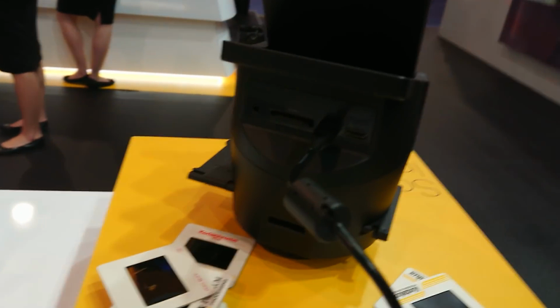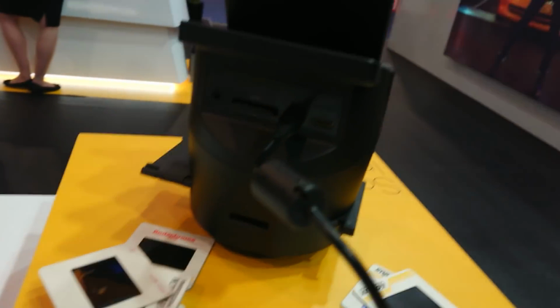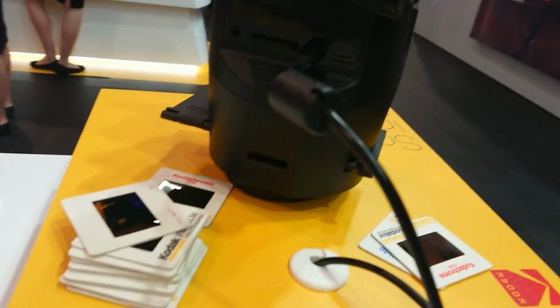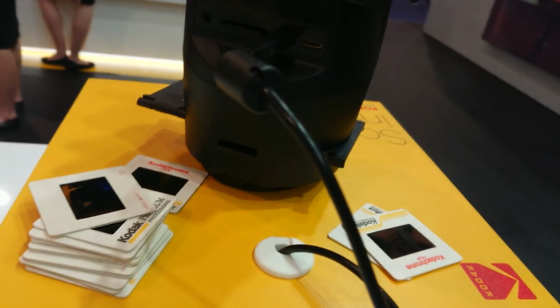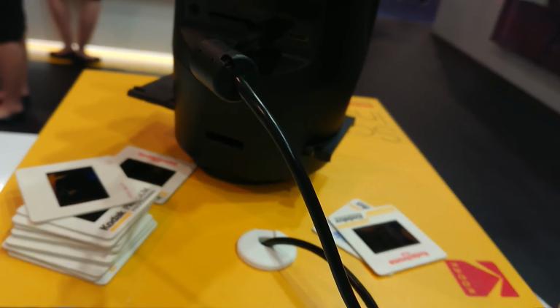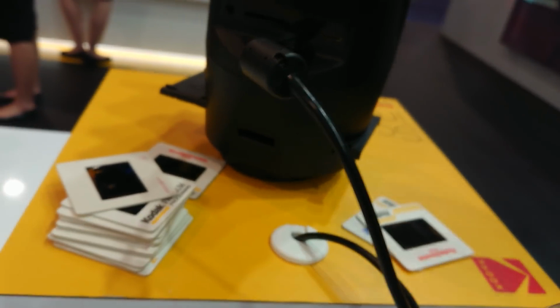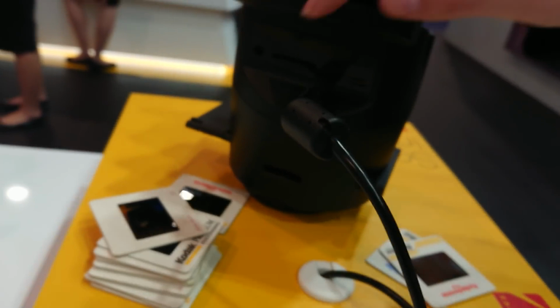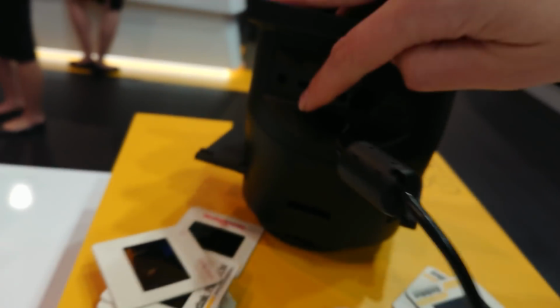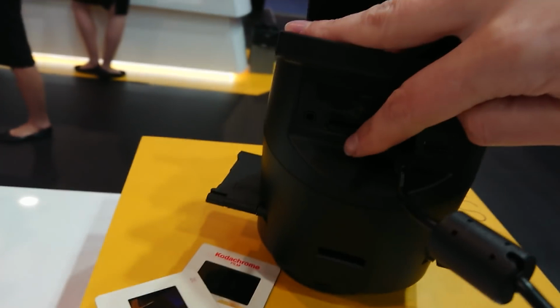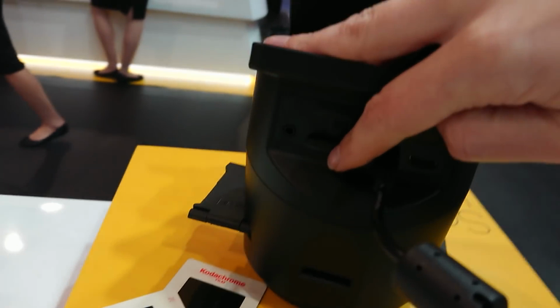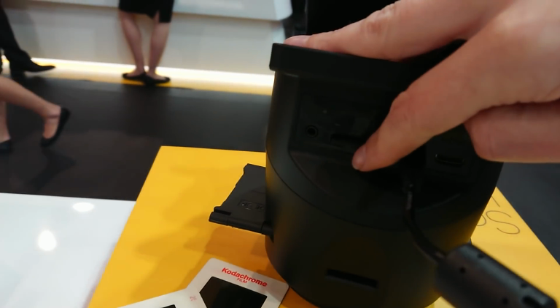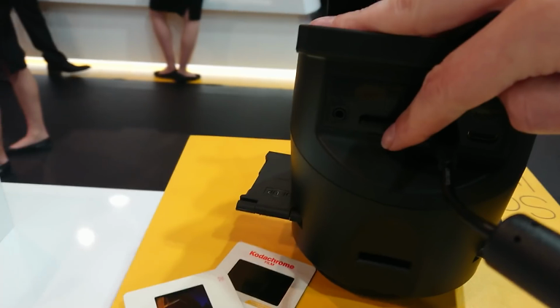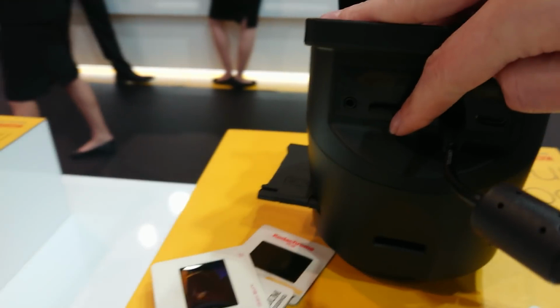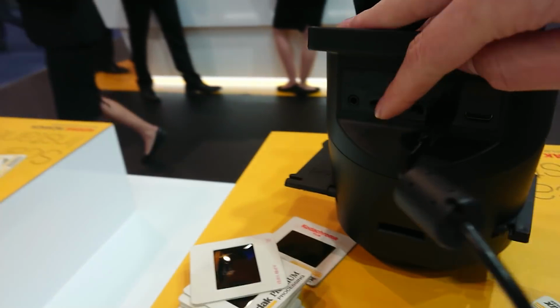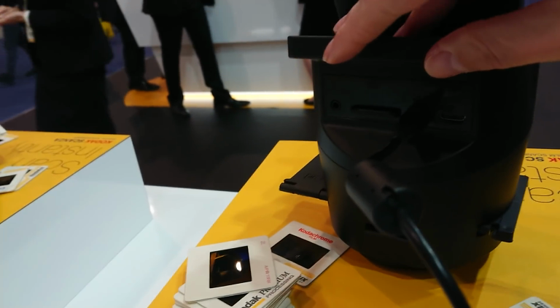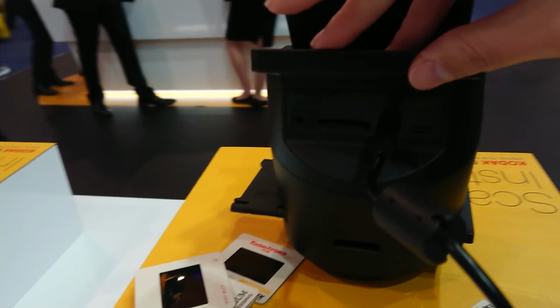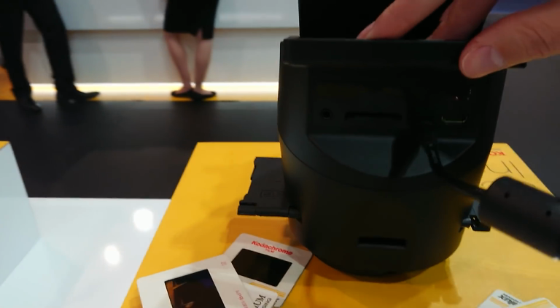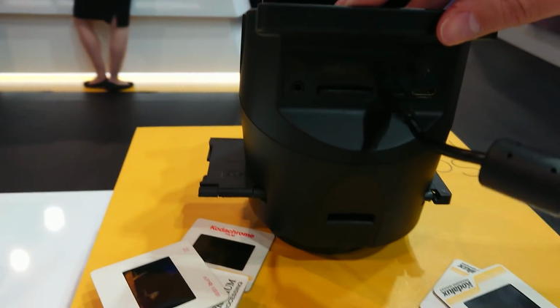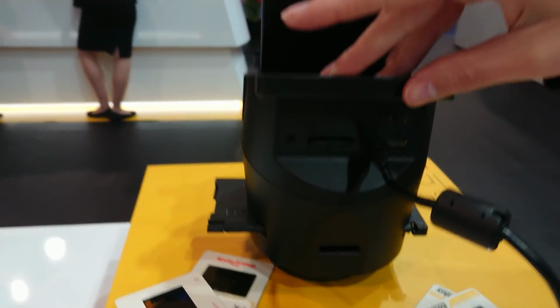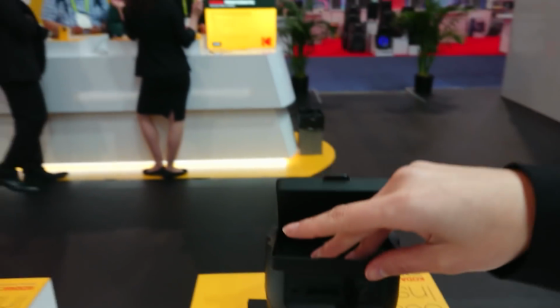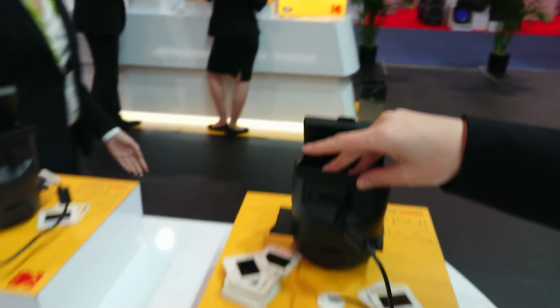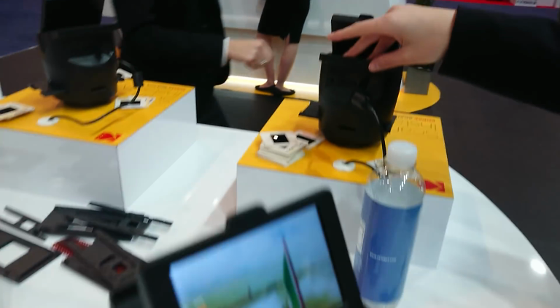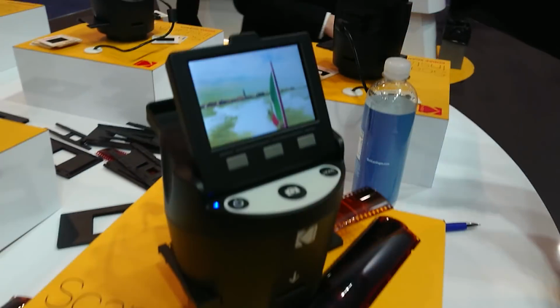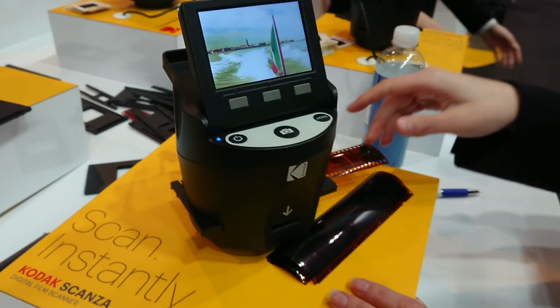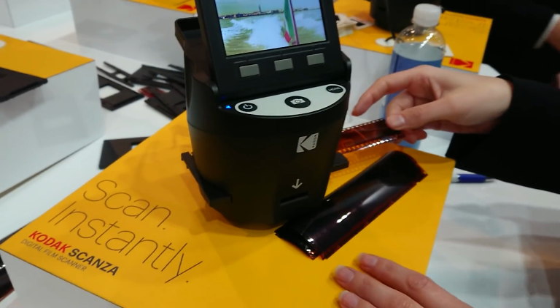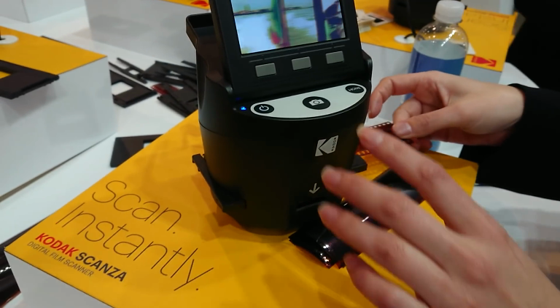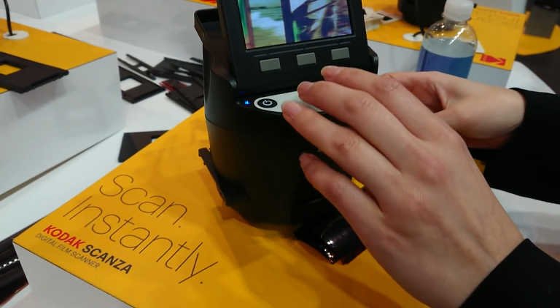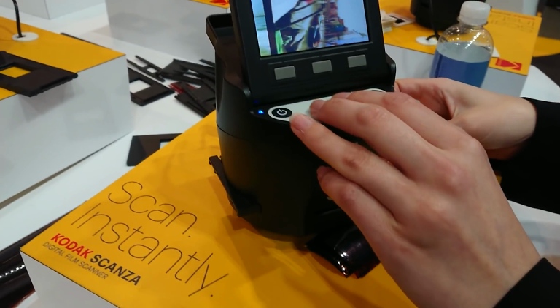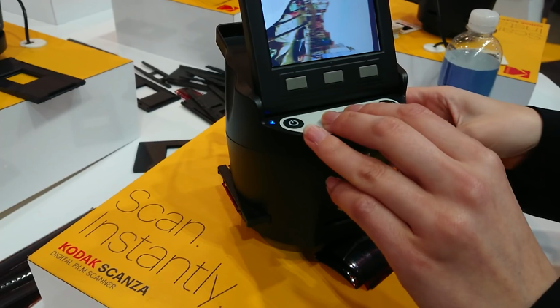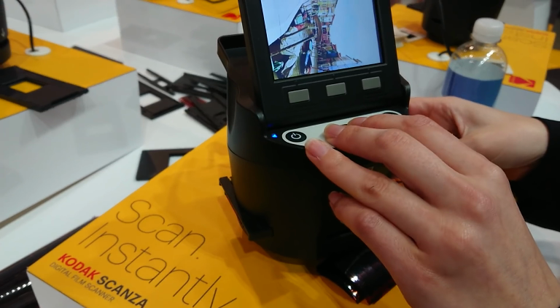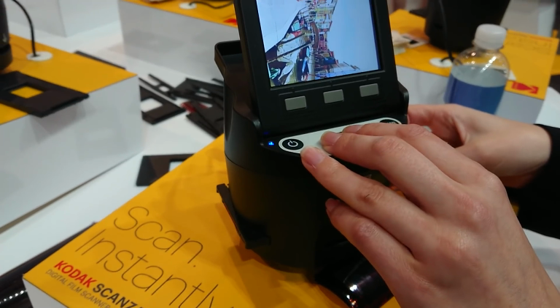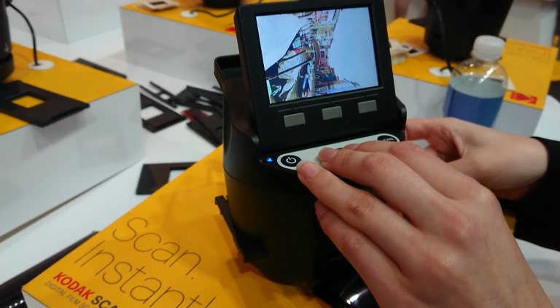SD card? Where is that? Okay, go through, save it.